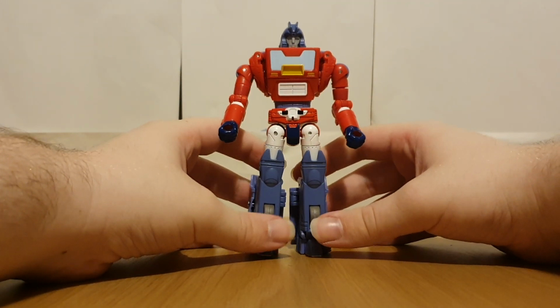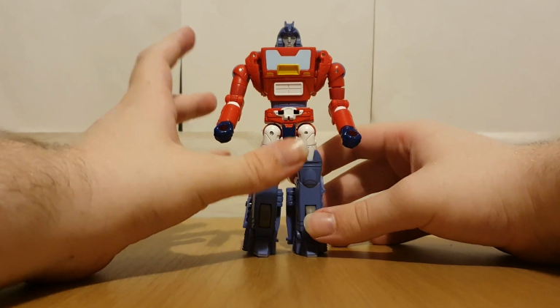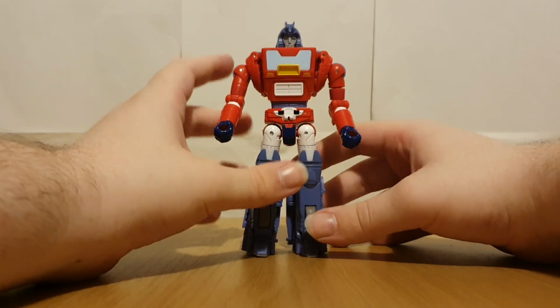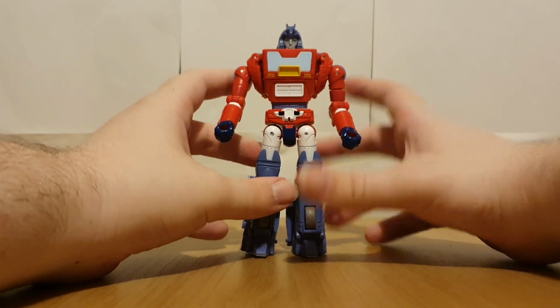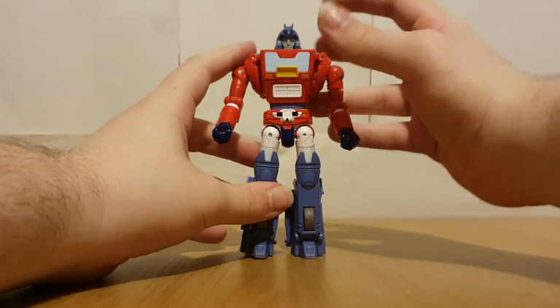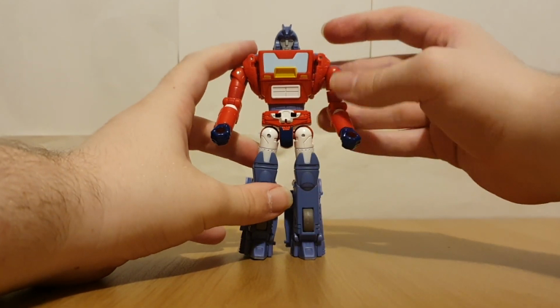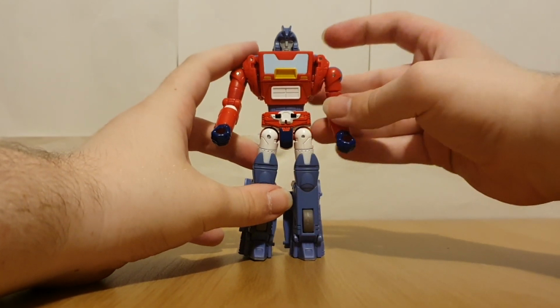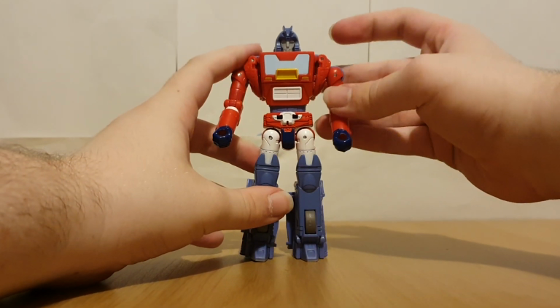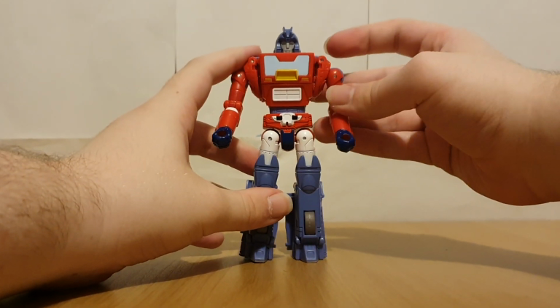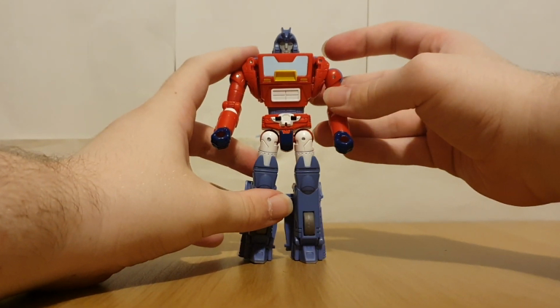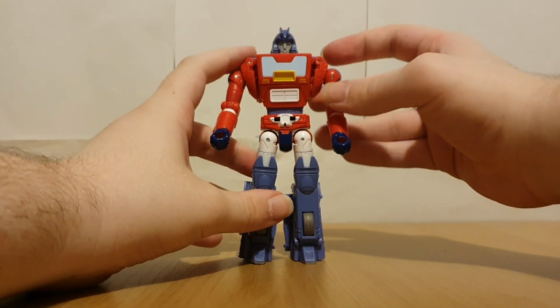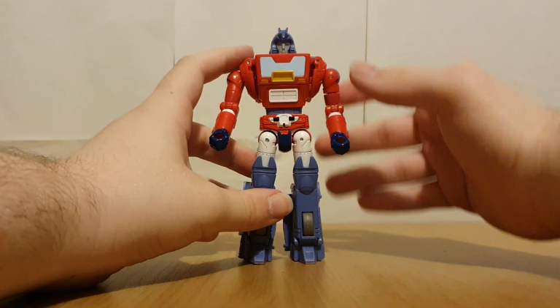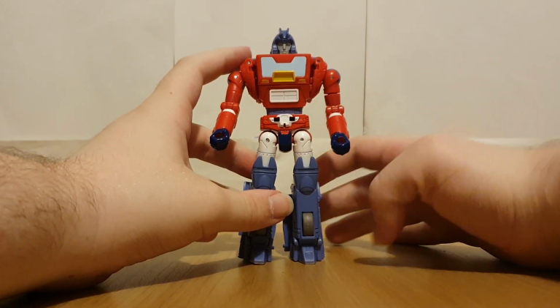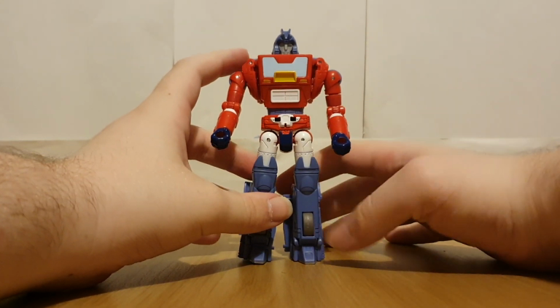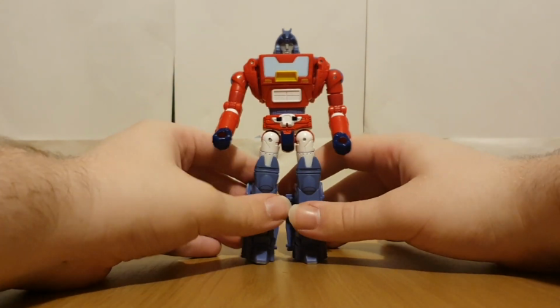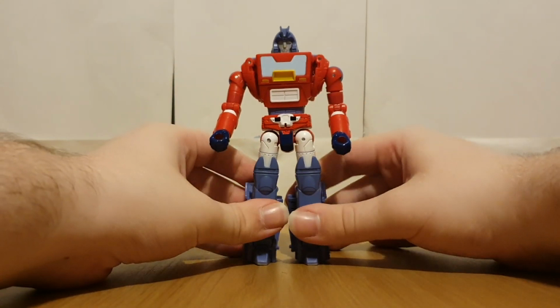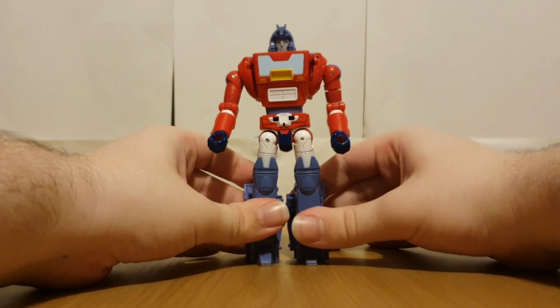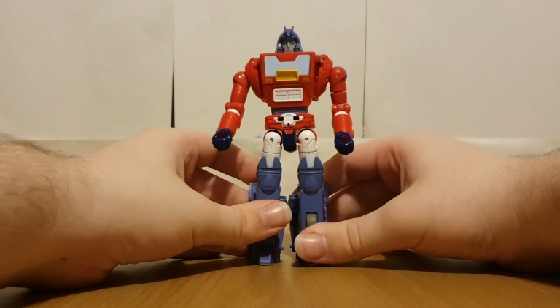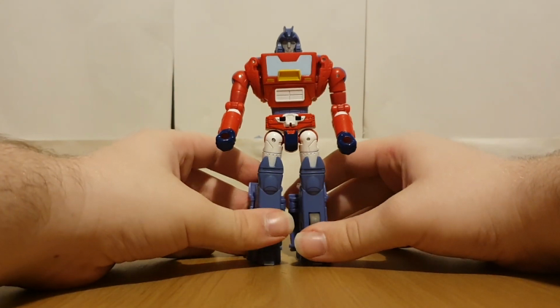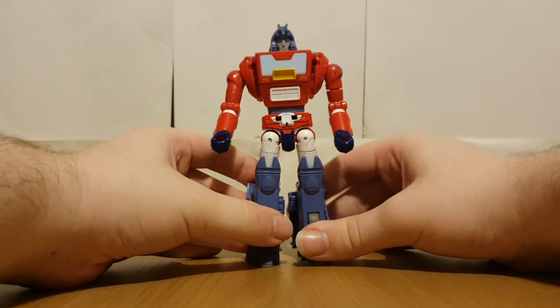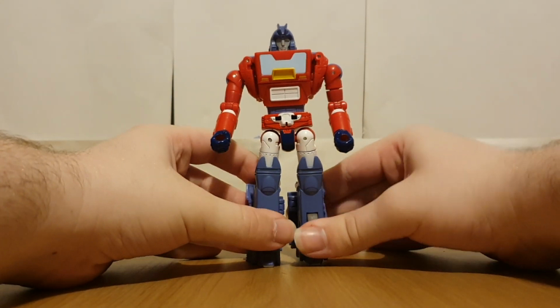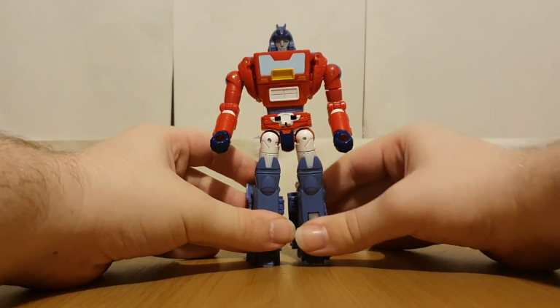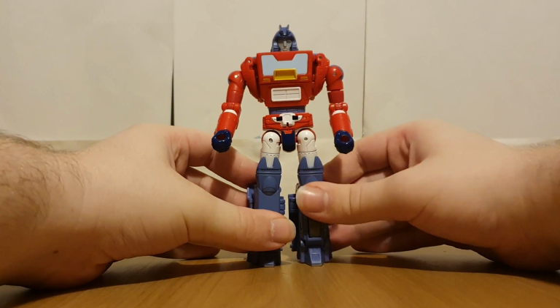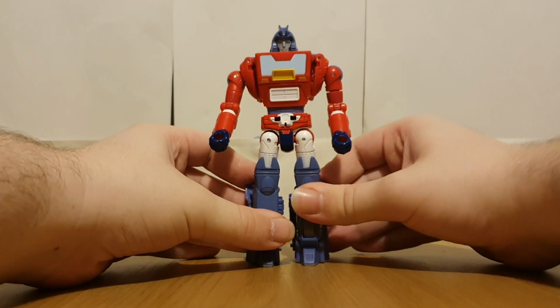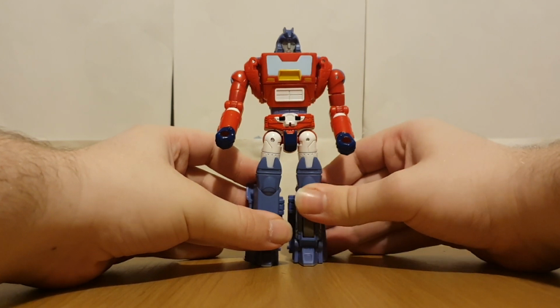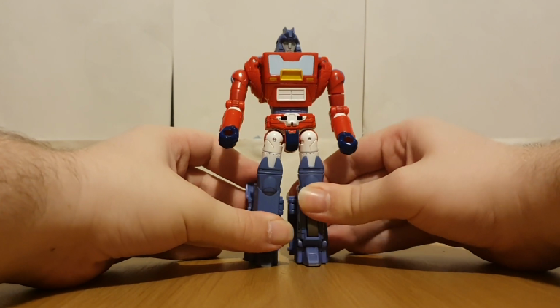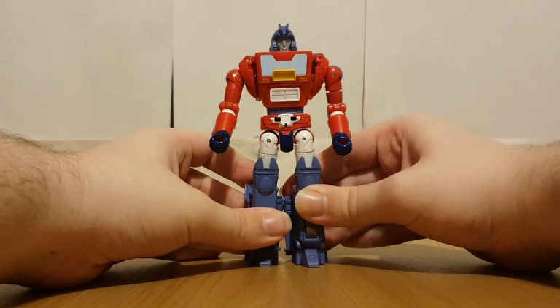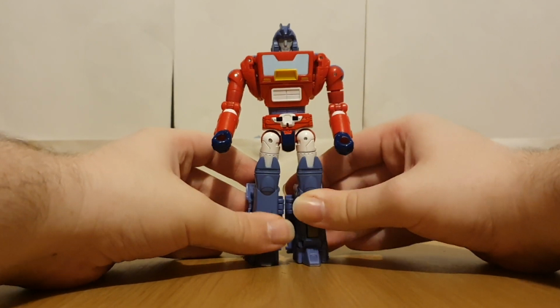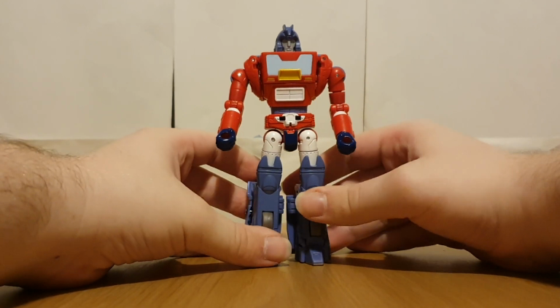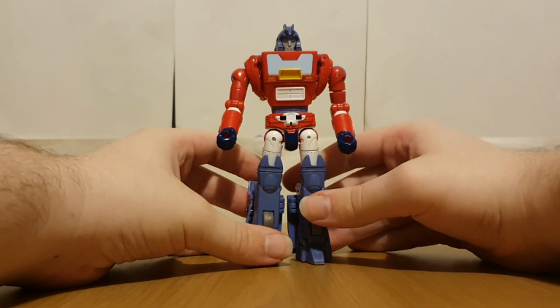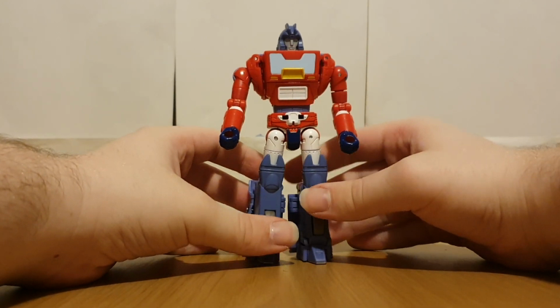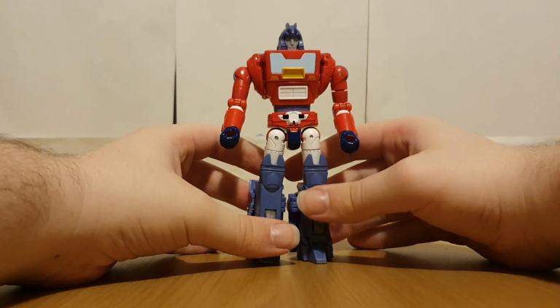They actually did a lot of retooling to get this guy looking different from Cup, which we'll see when we do the comparison.